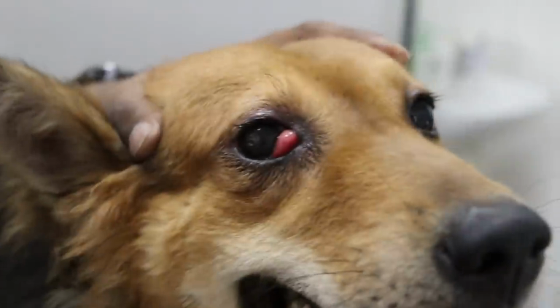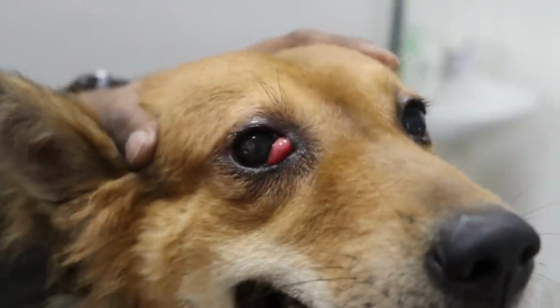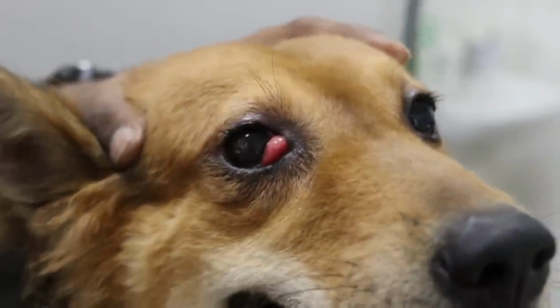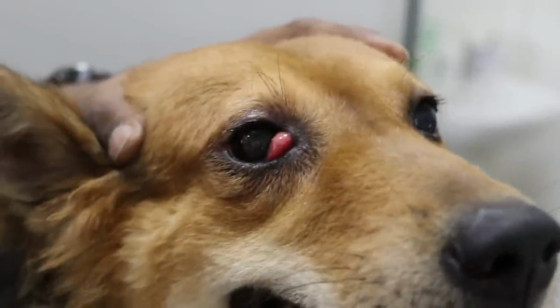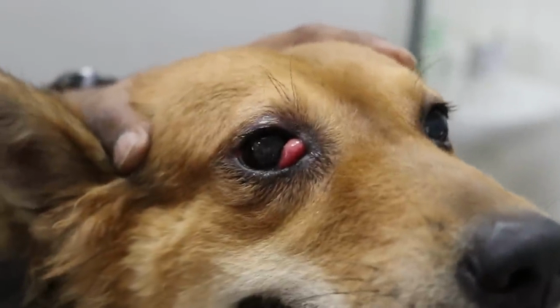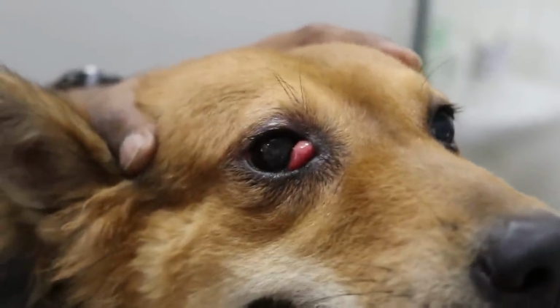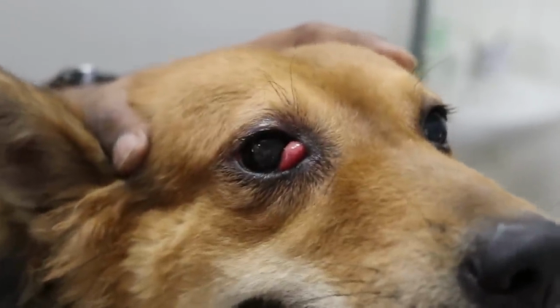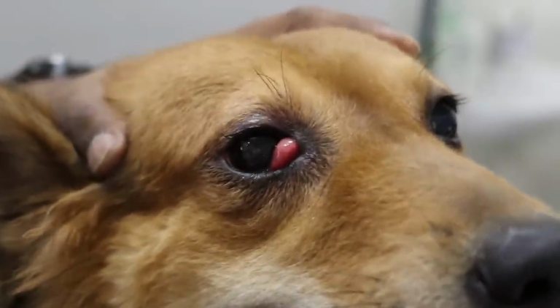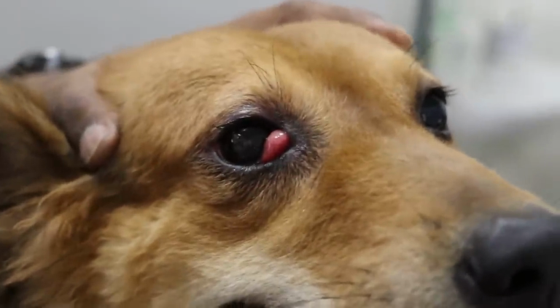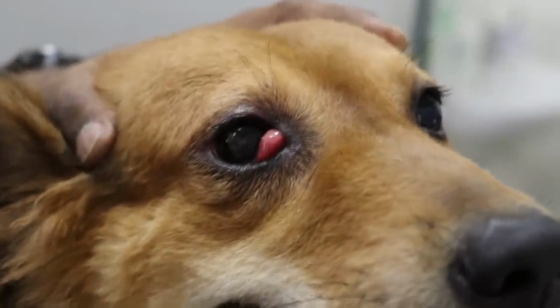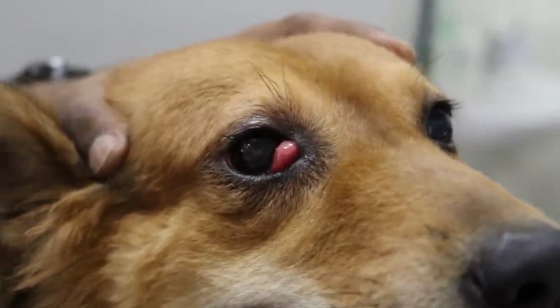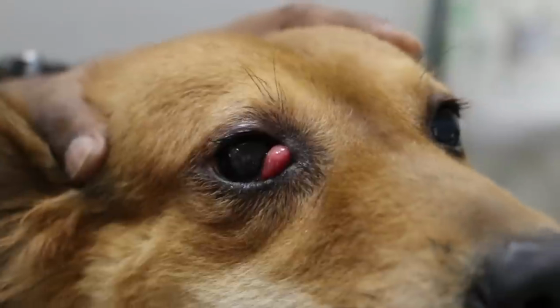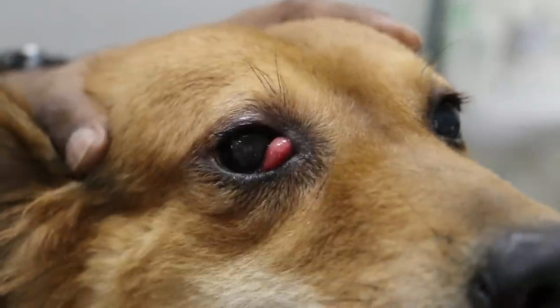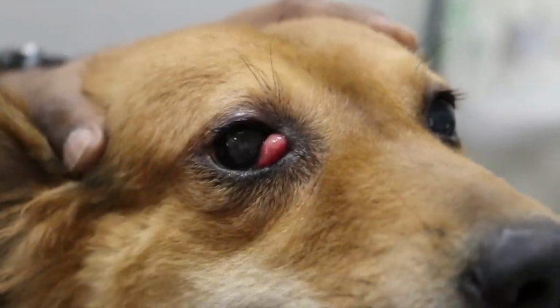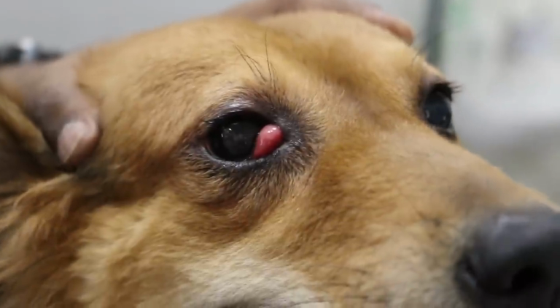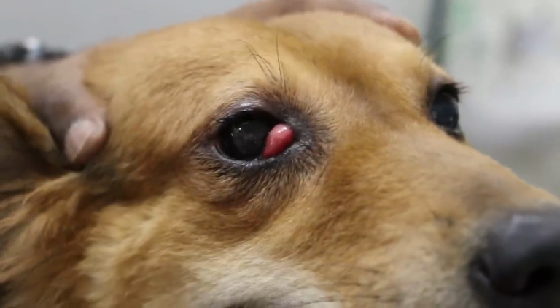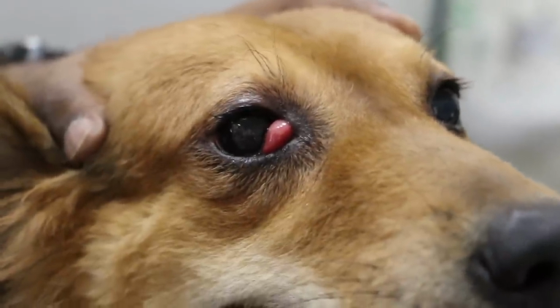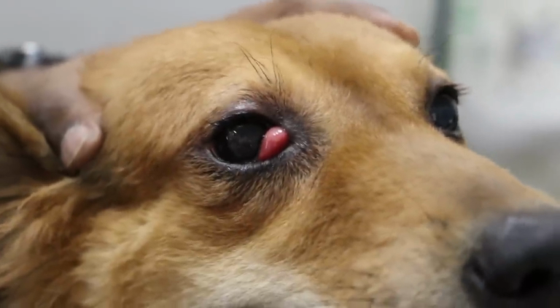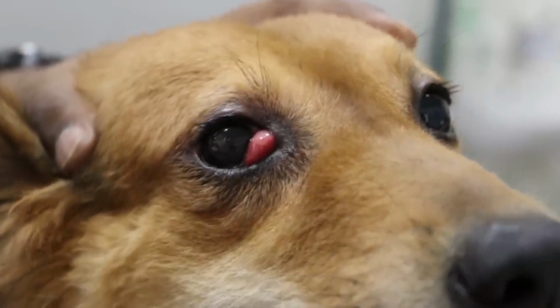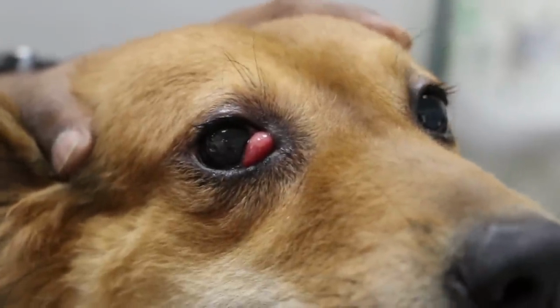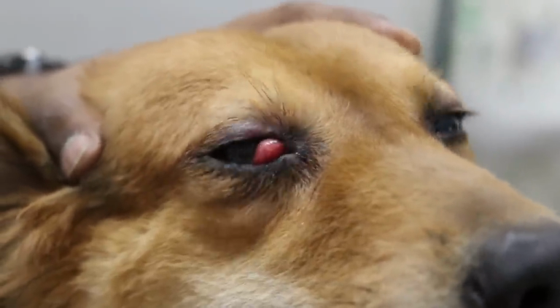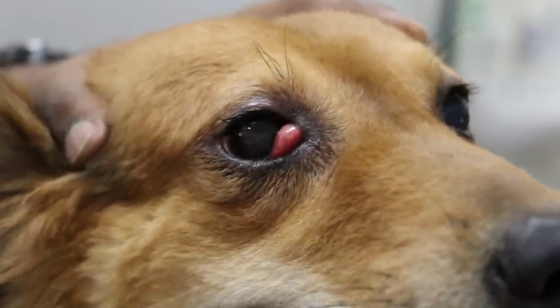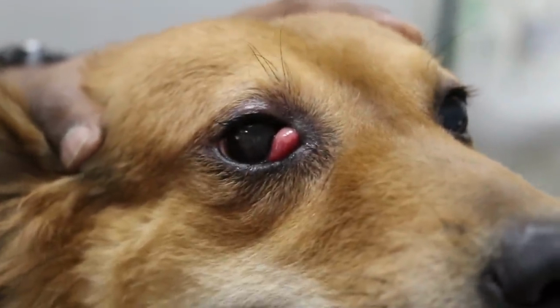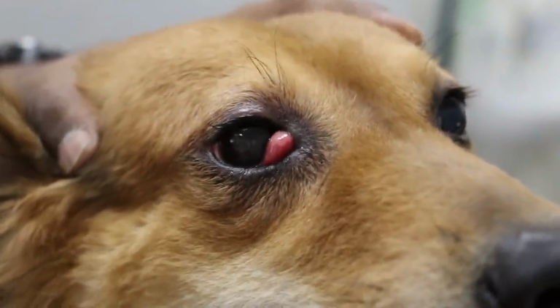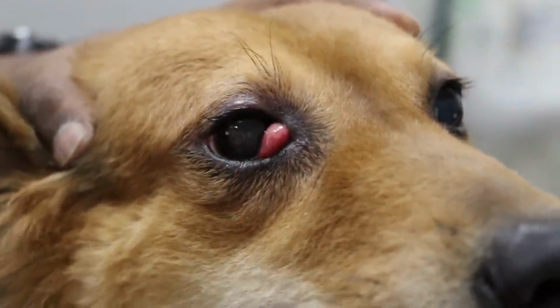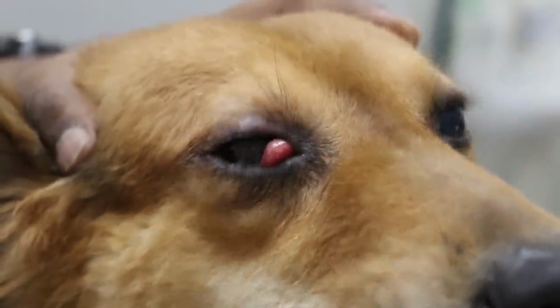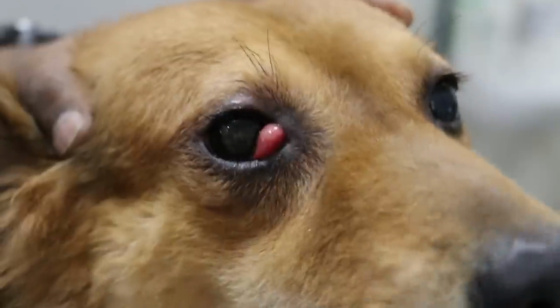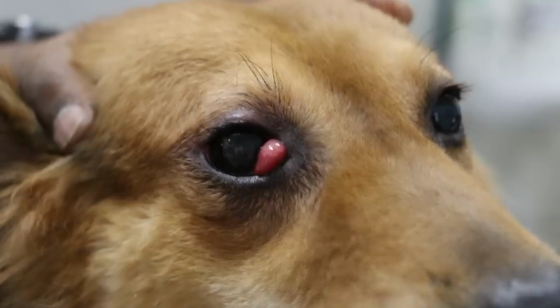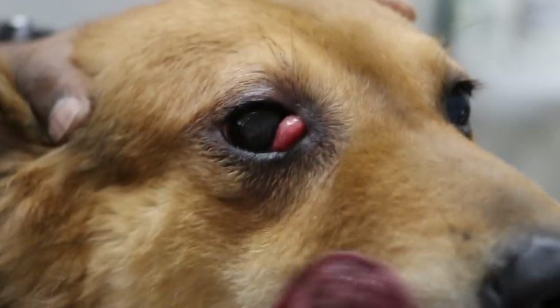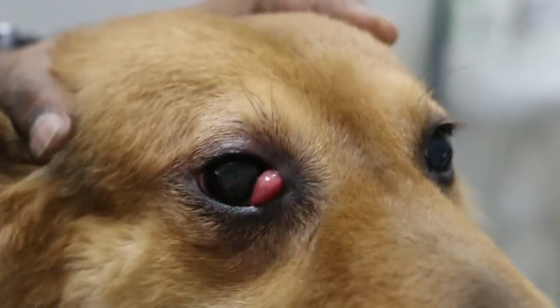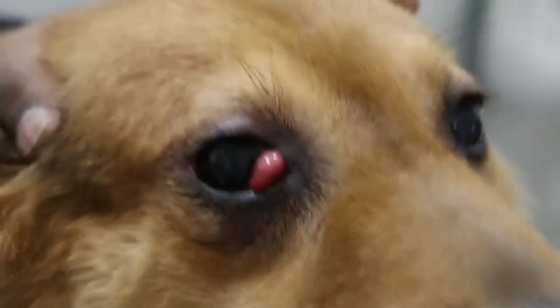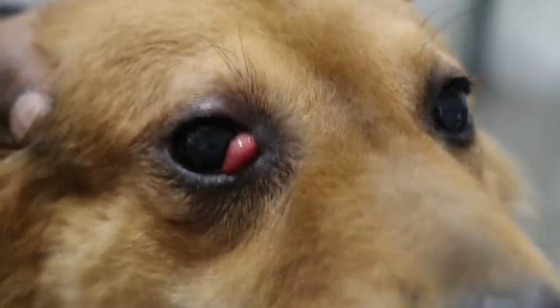How long already? One year already? The cherry eye? No, not that long — four to five months. It gets bigger and bigger, because the dog is rubbing it.